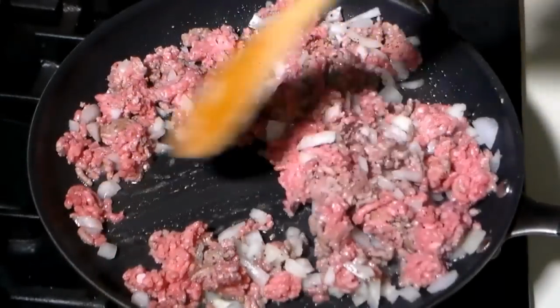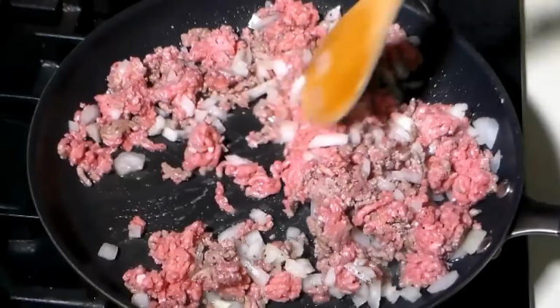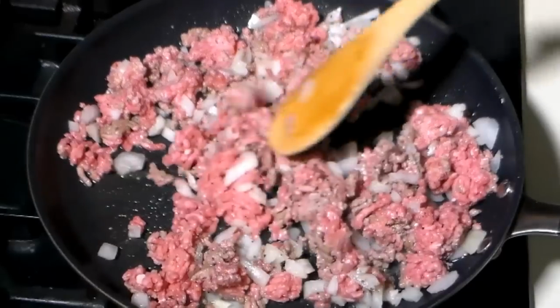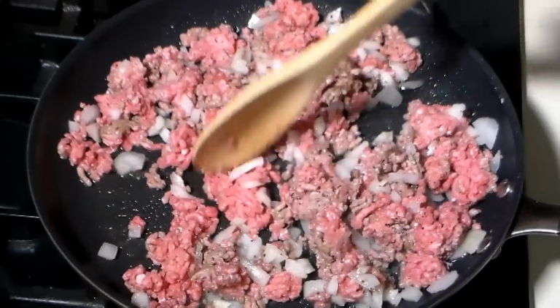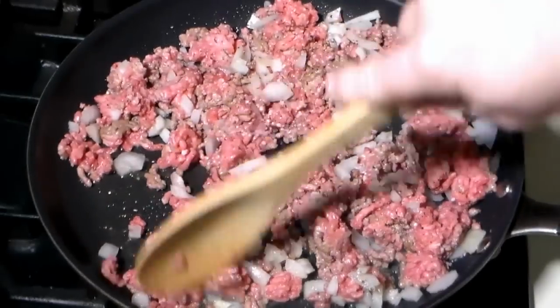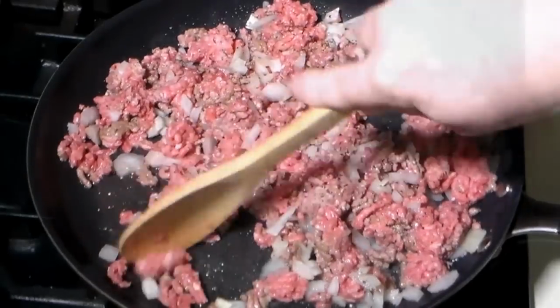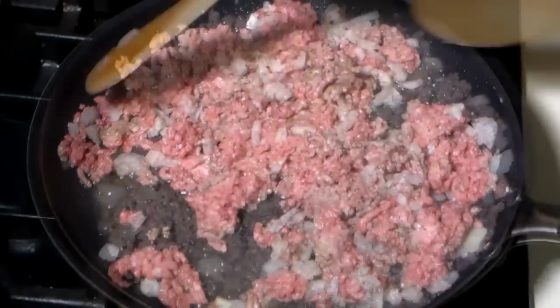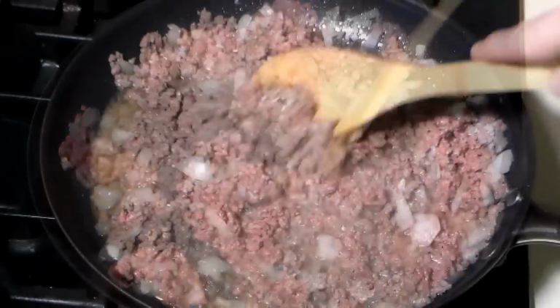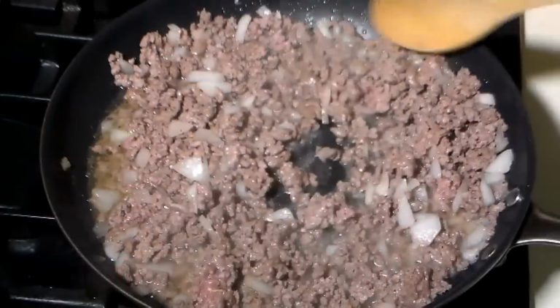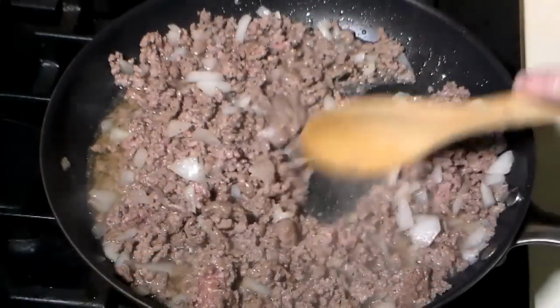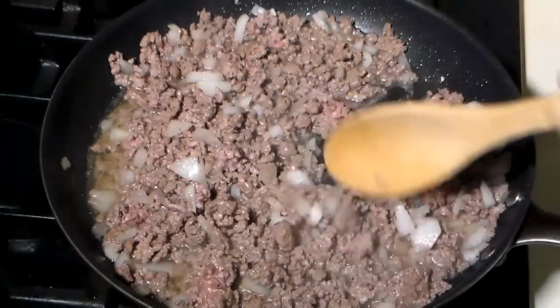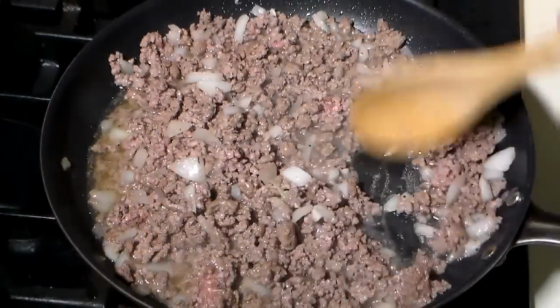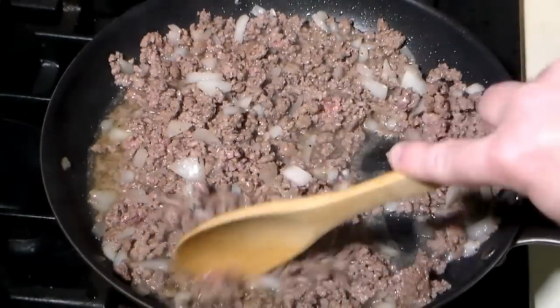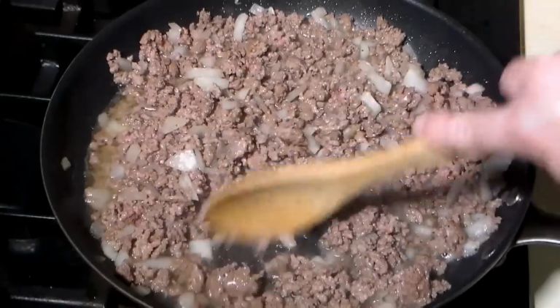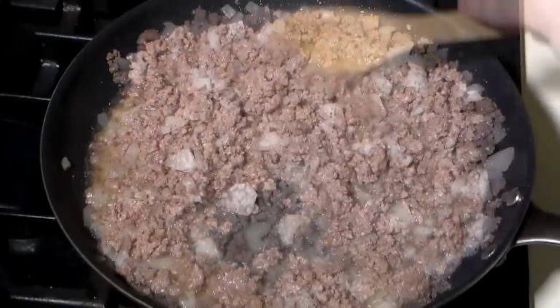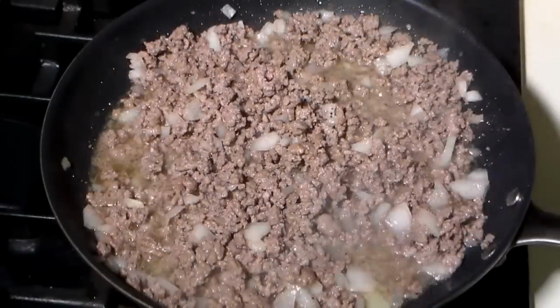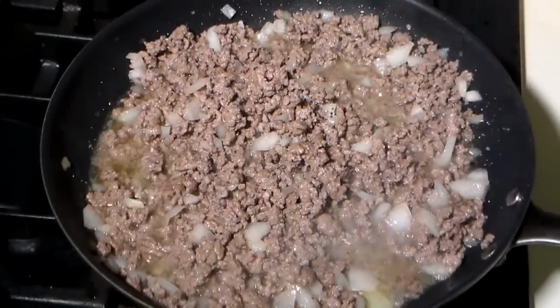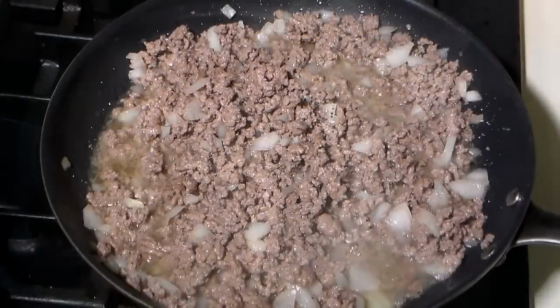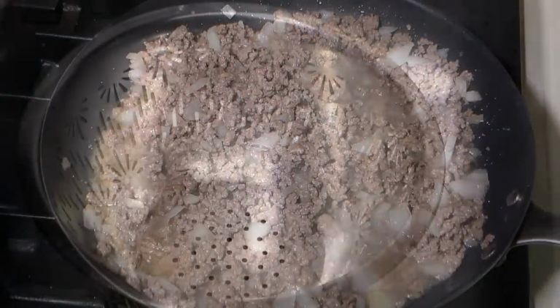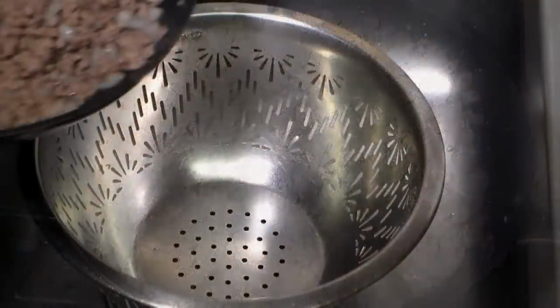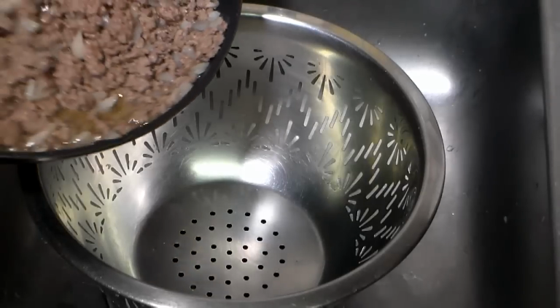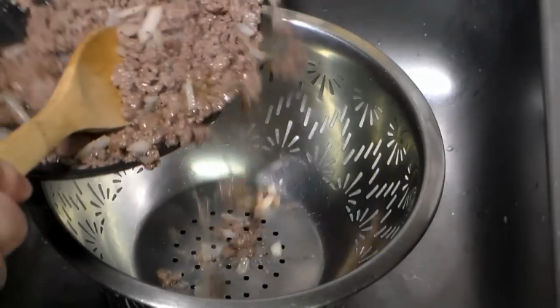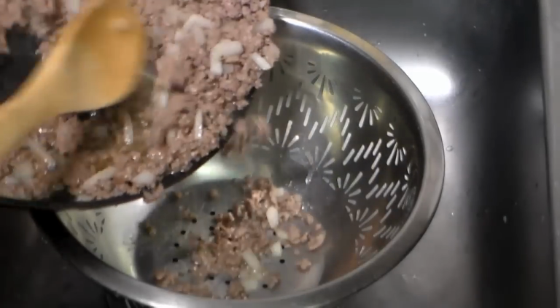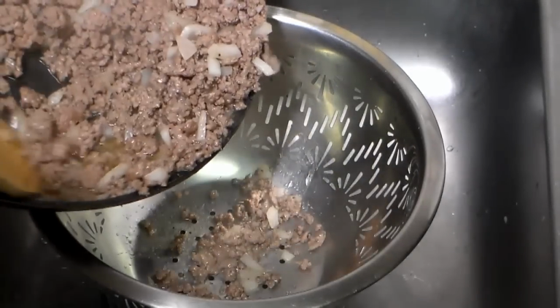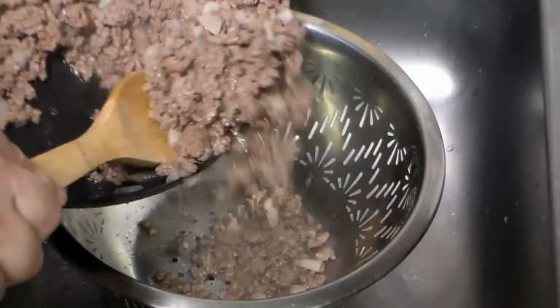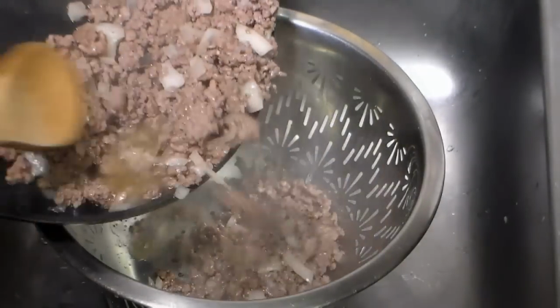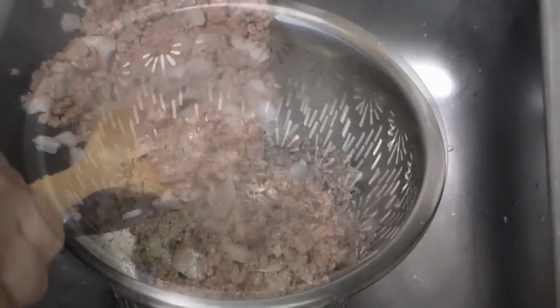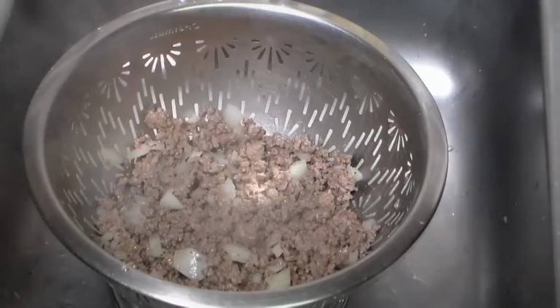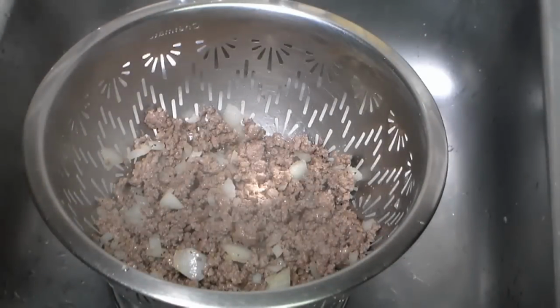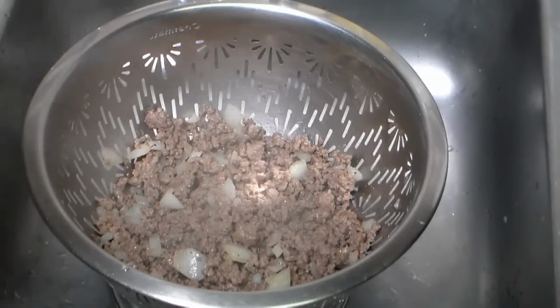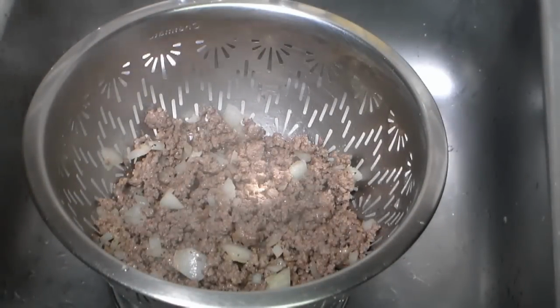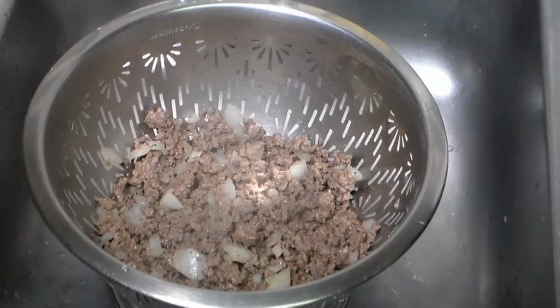I know that fat is good on a low-carb keto diet, but we need to drain the rendered fat for this recipe. It'll help the finished product set just a bit better. With the fat drained, we'll construct our dish.